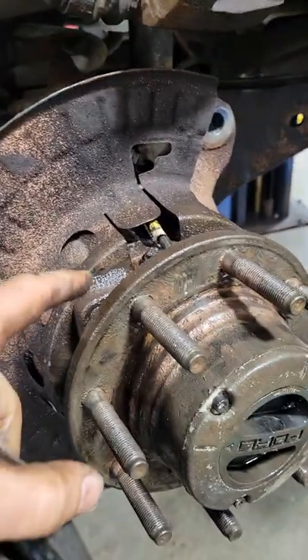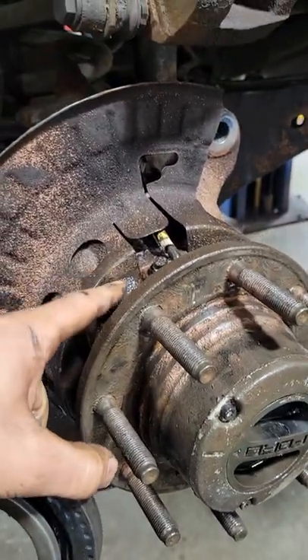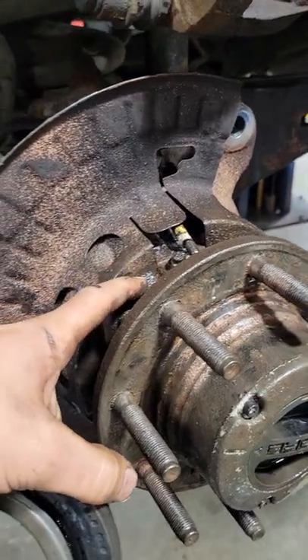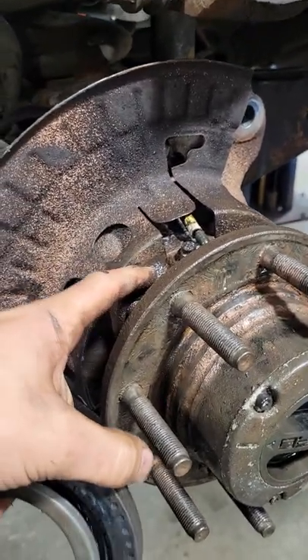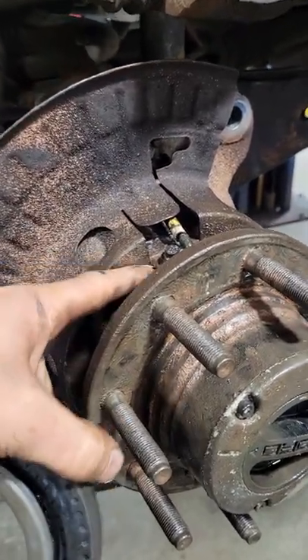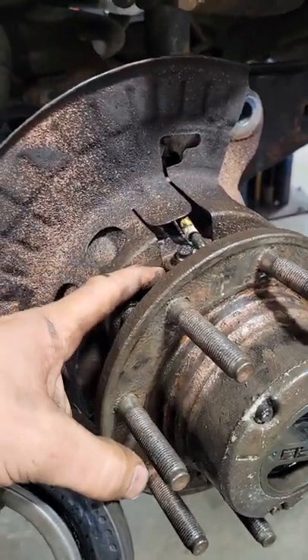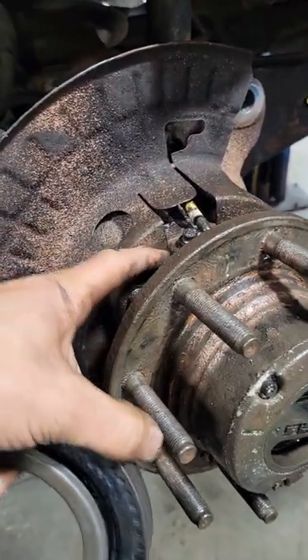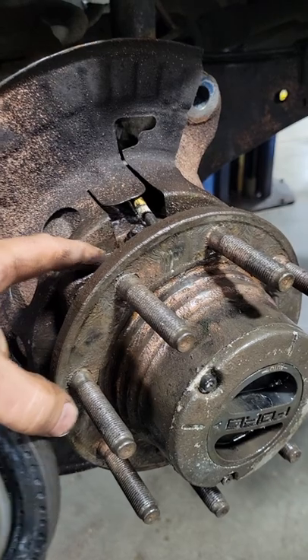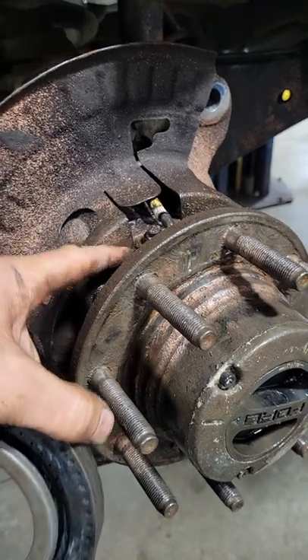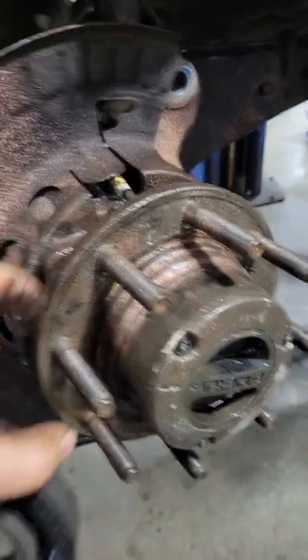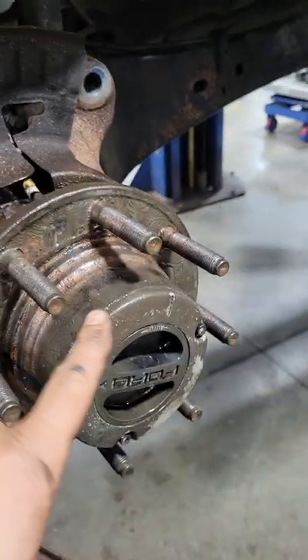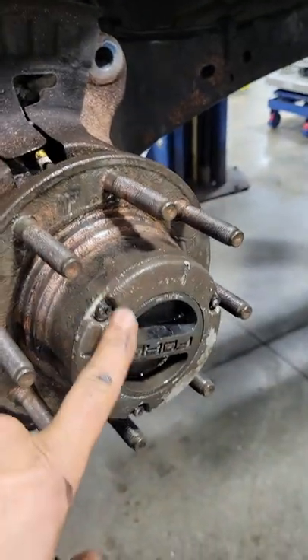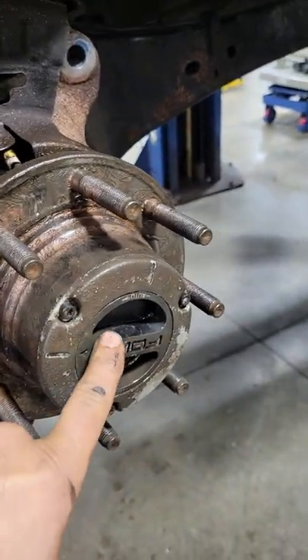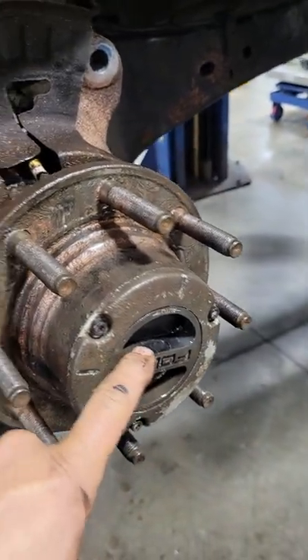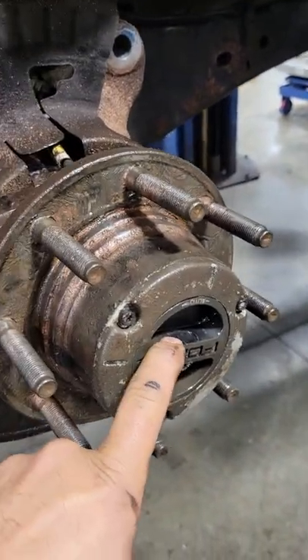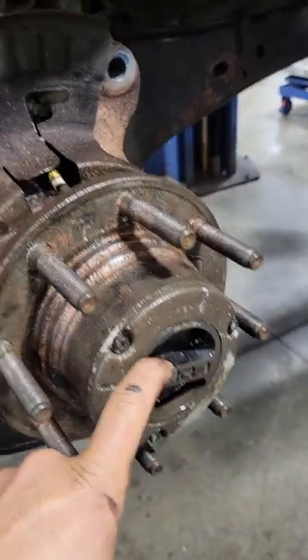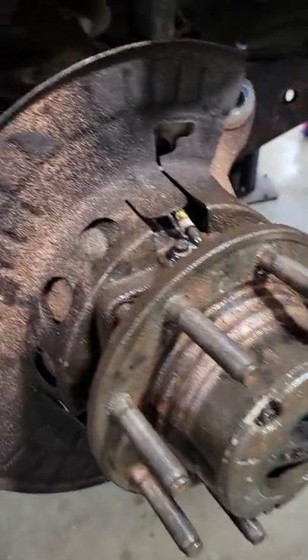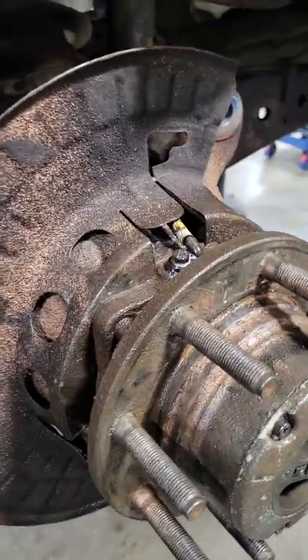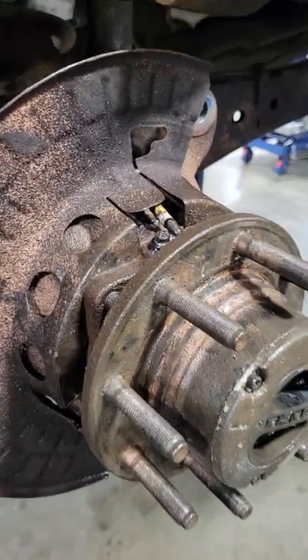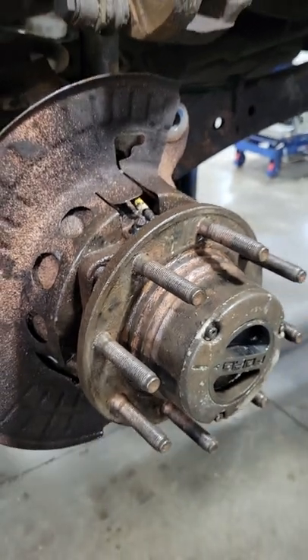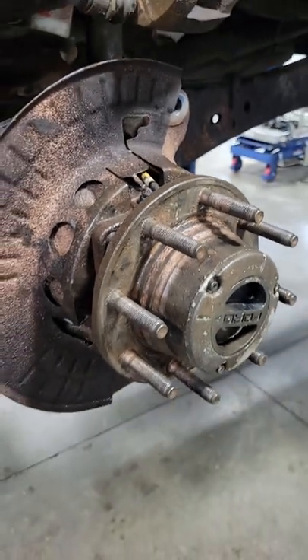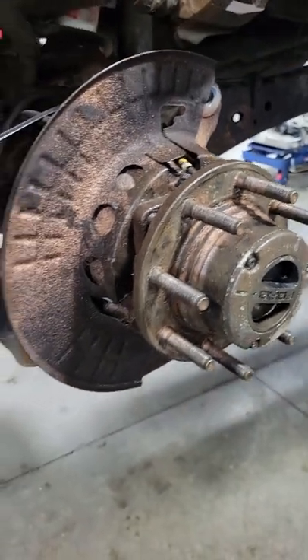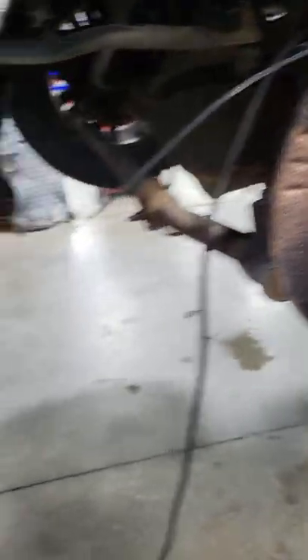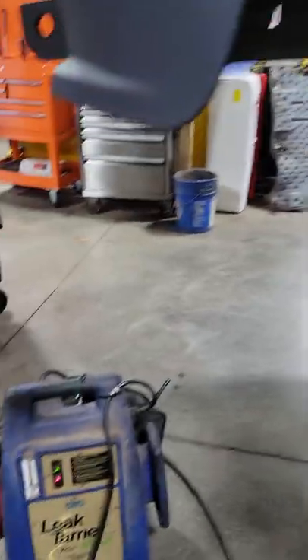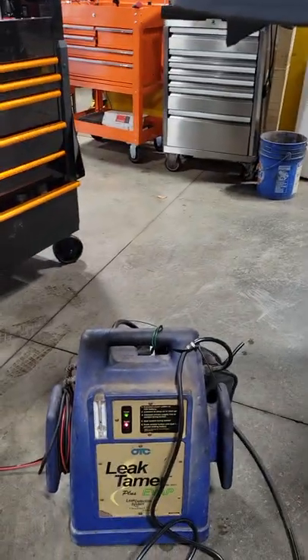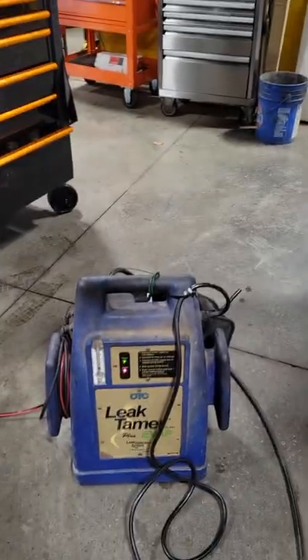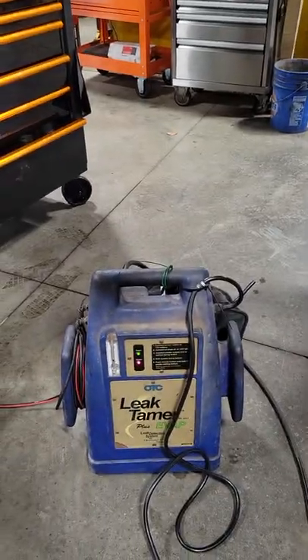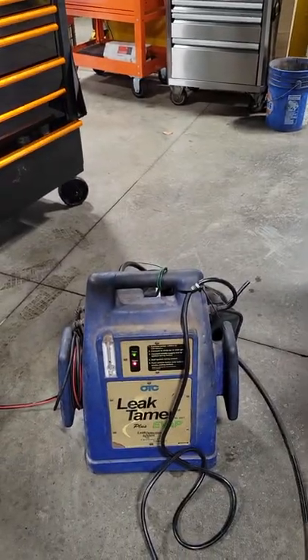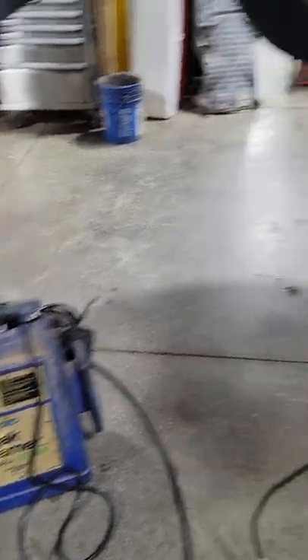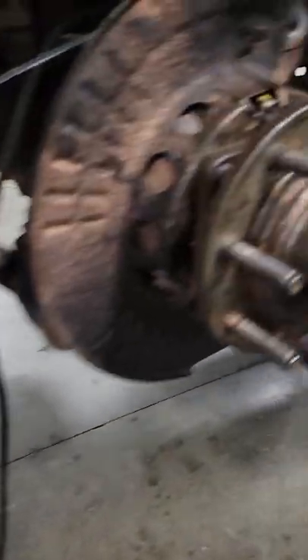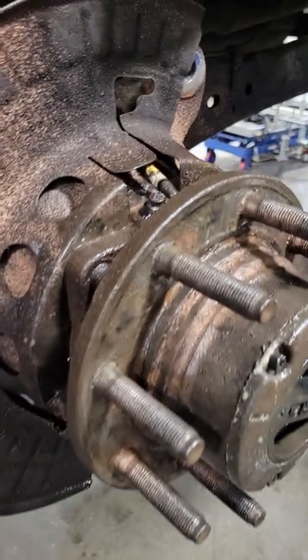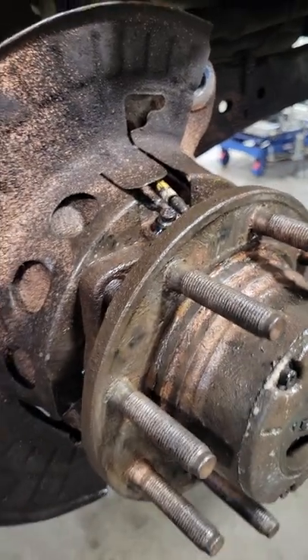If it has a leak, it can suck water in, and then the water will ruin your hub, ruin the wheel bearing — does damage. It needs to be sealed. So we're just showing how we check them for leaks, and this one obviously has a leak that we're going to take care of.